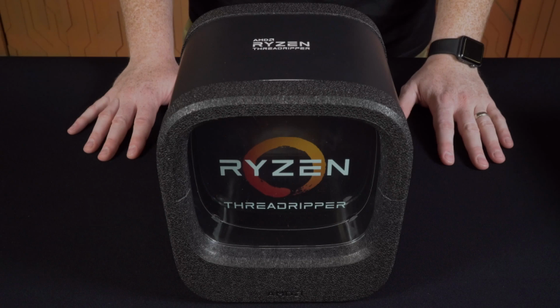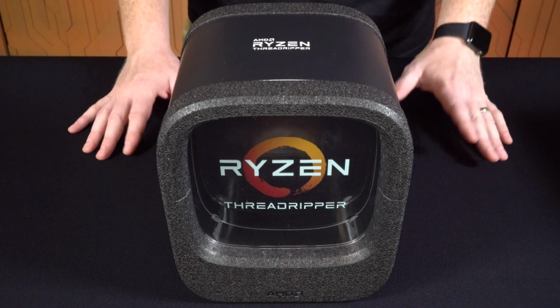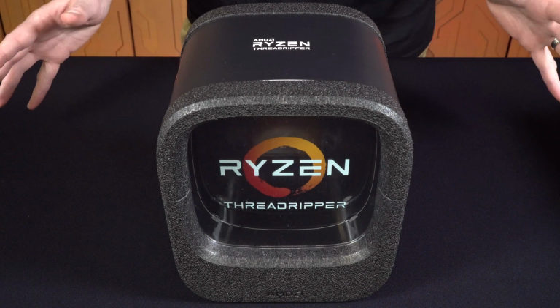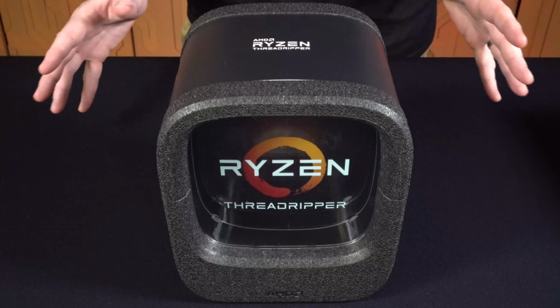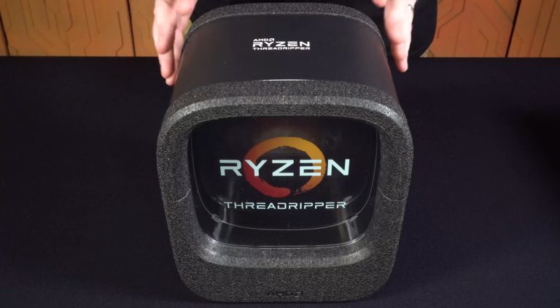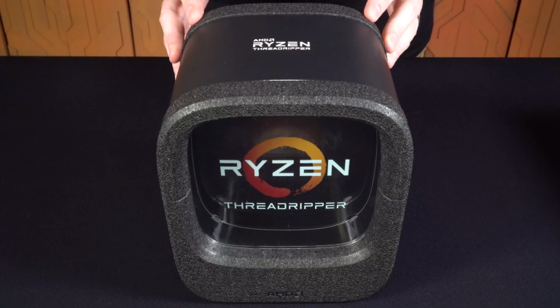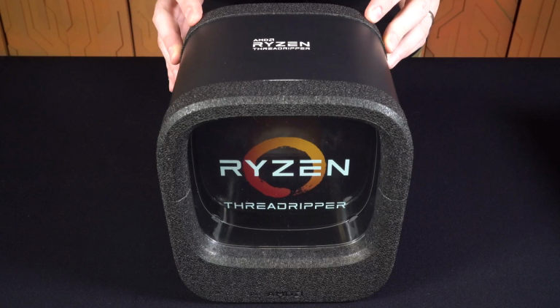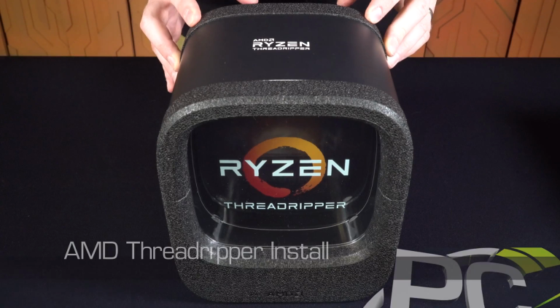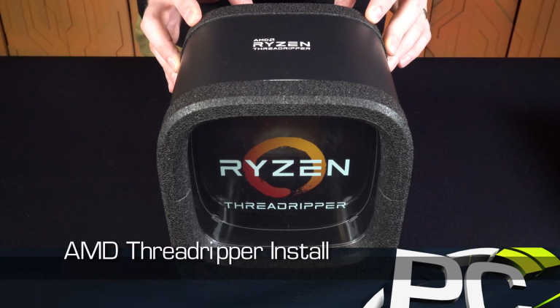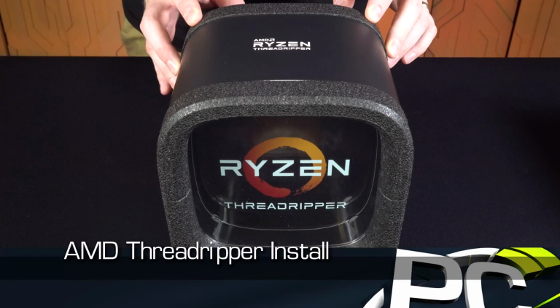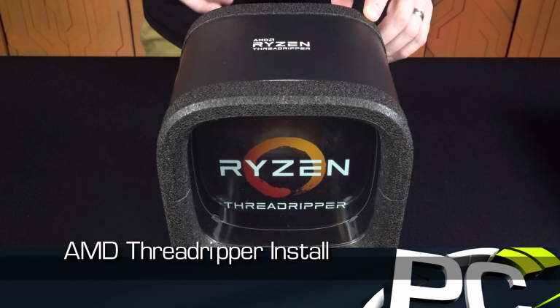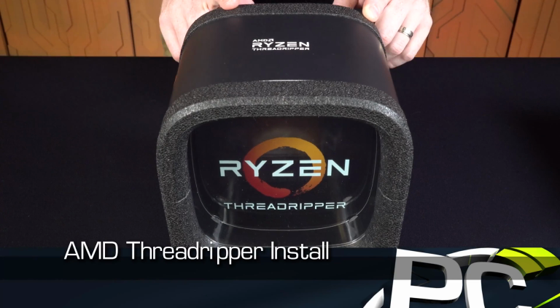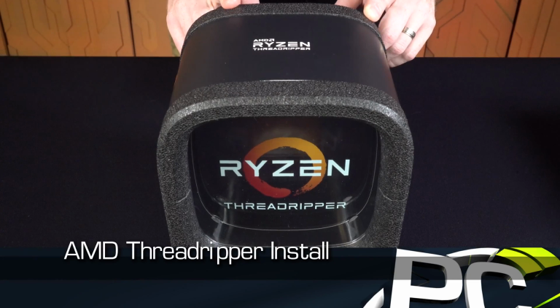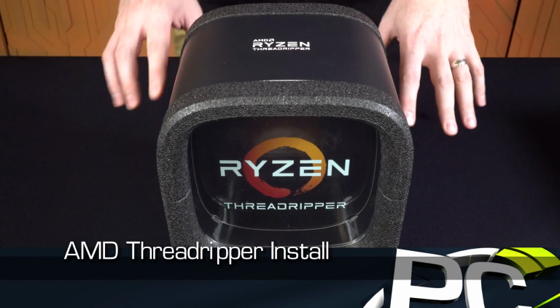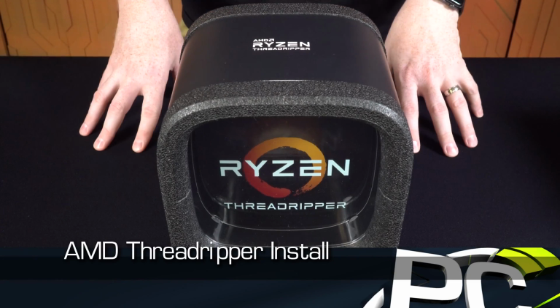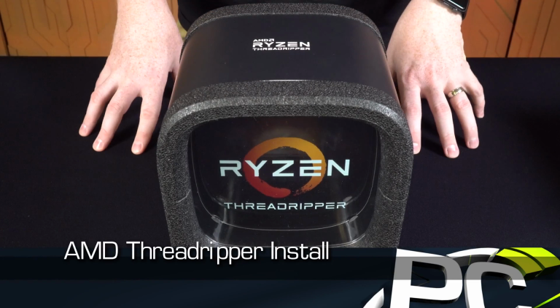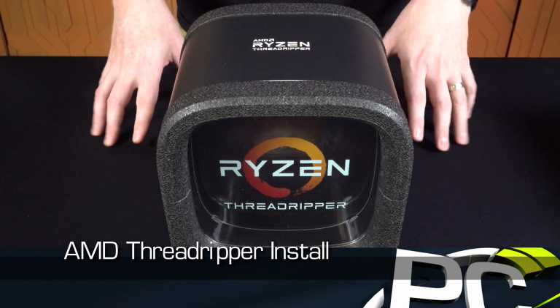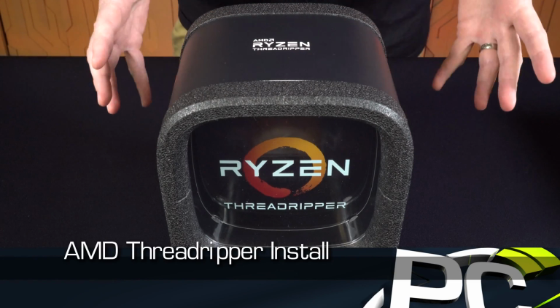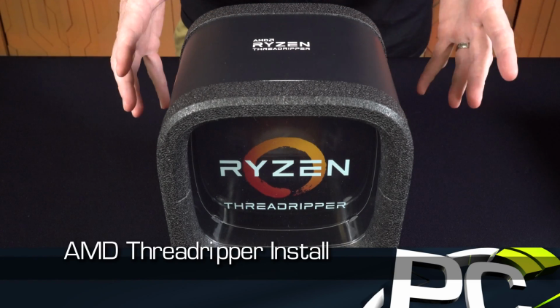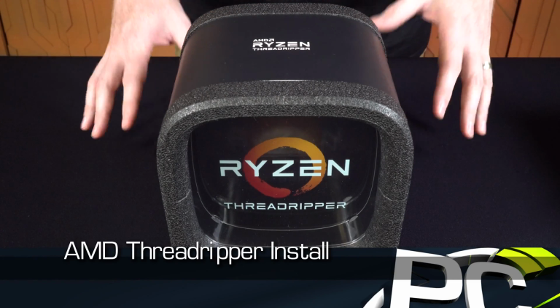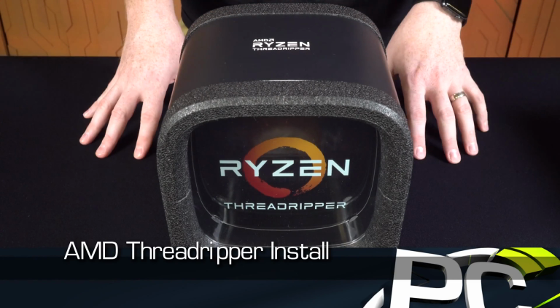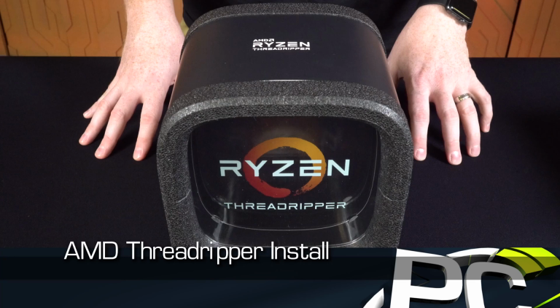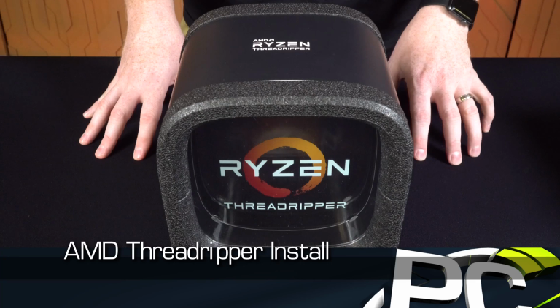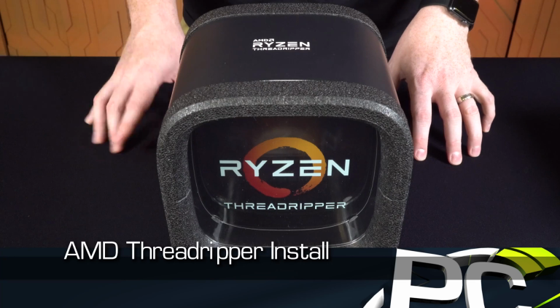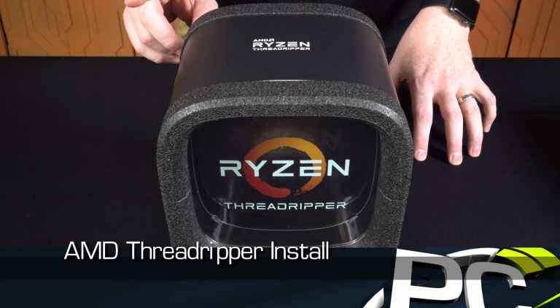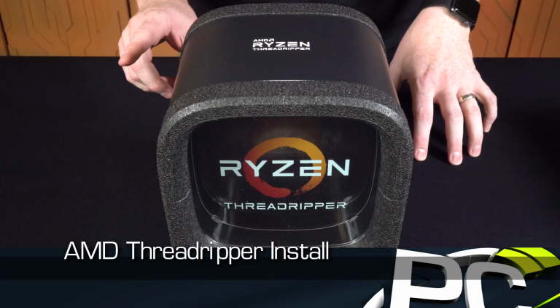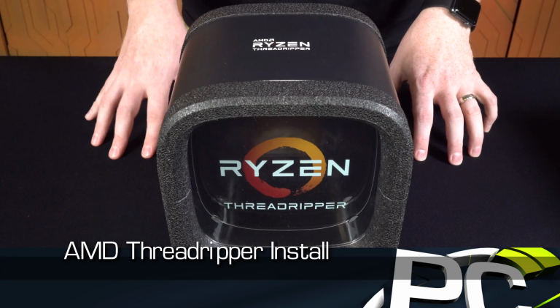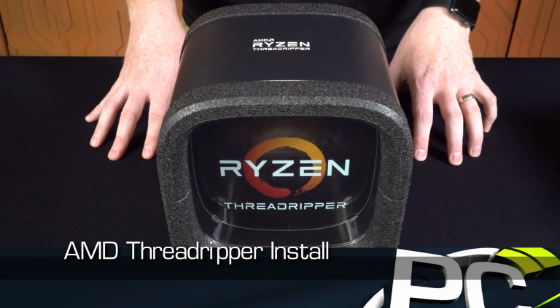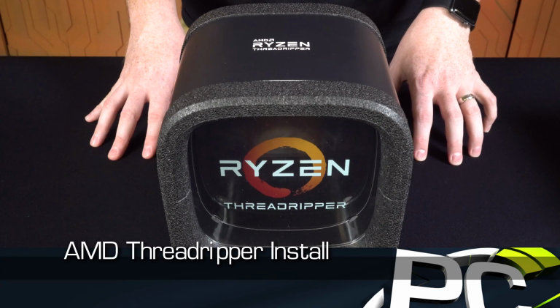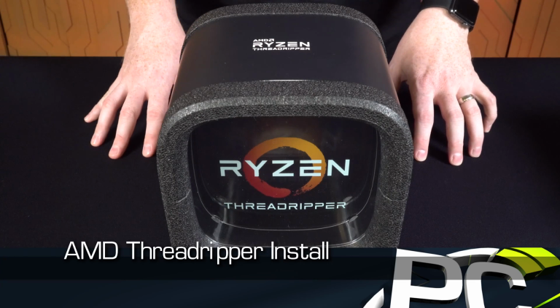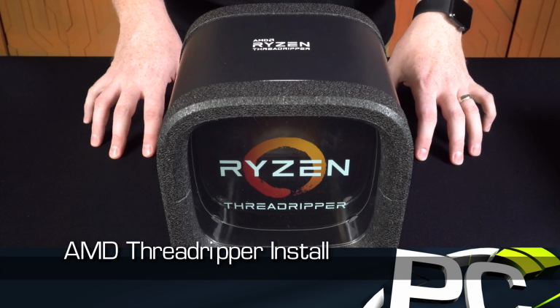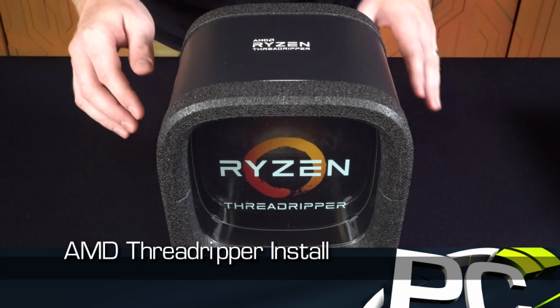With AMD's new Ryzen Threadripper processor comes a new socket in TR4, and we're going to show you what the installation process is like, because it's actually pretty different than anything we've seen before.